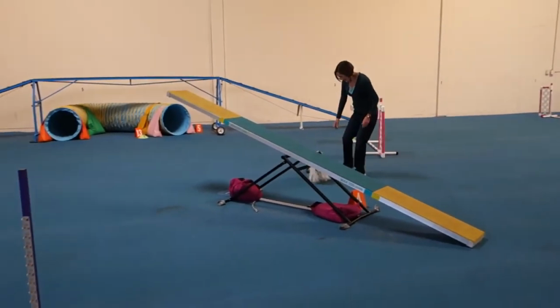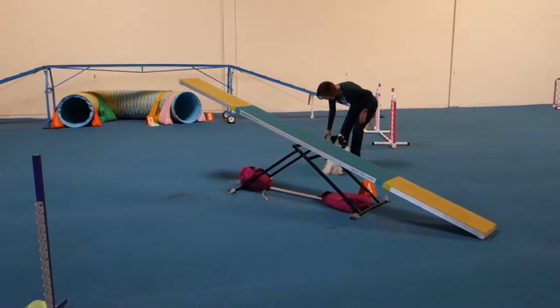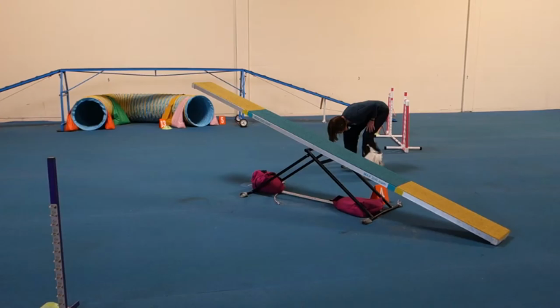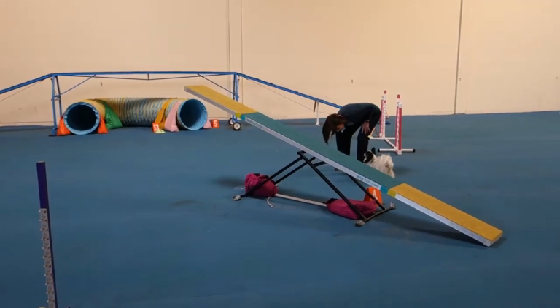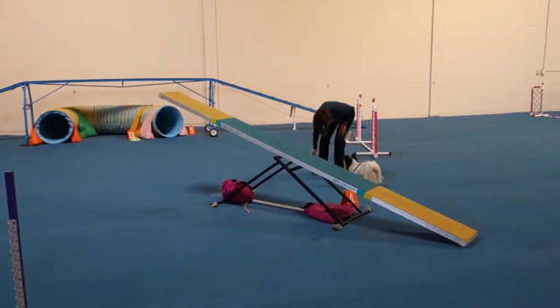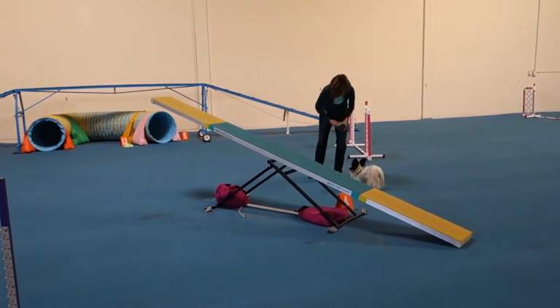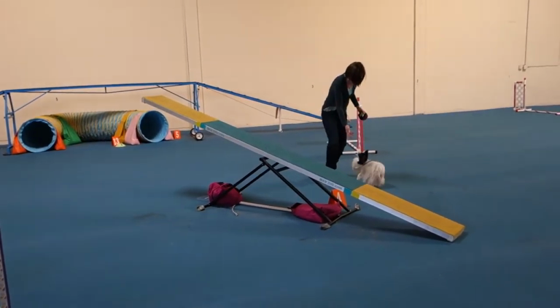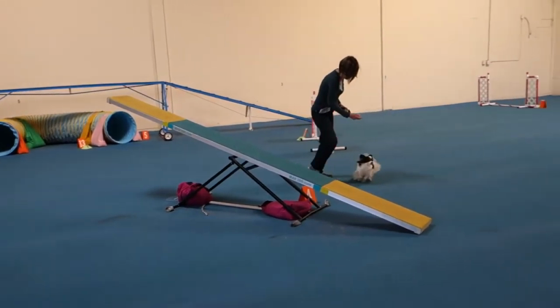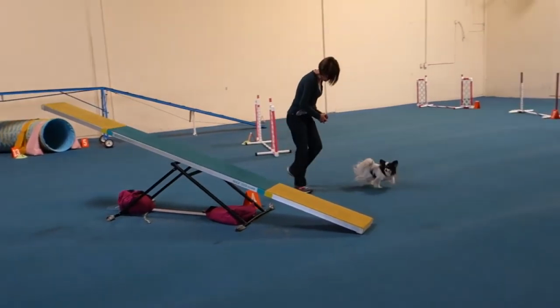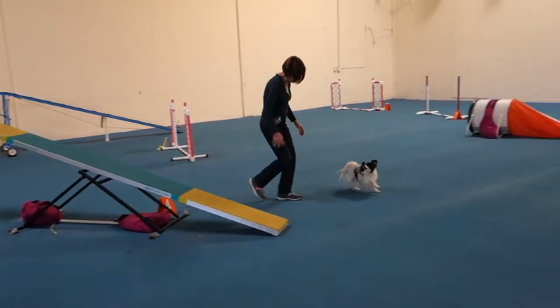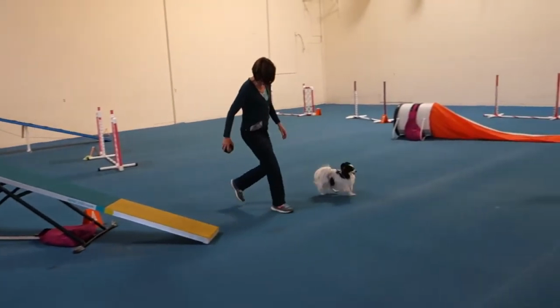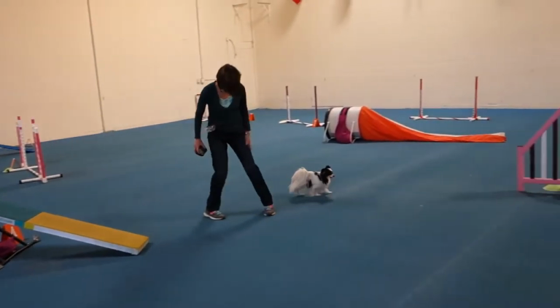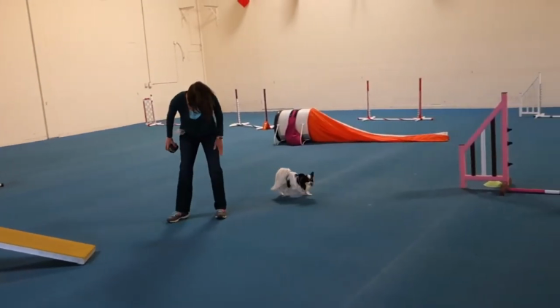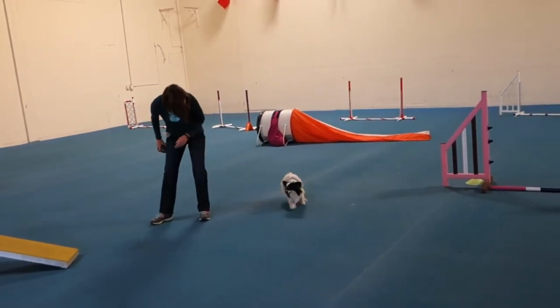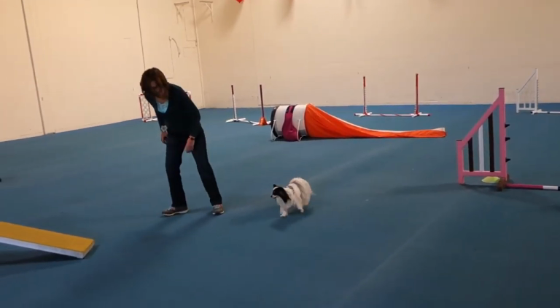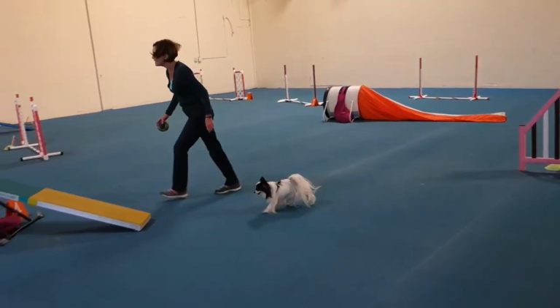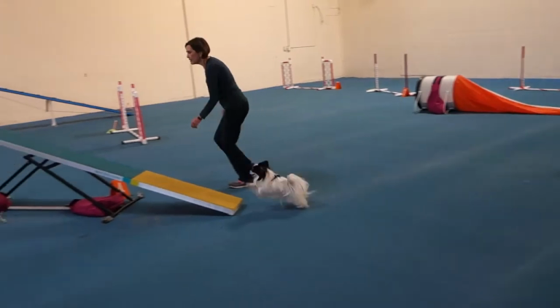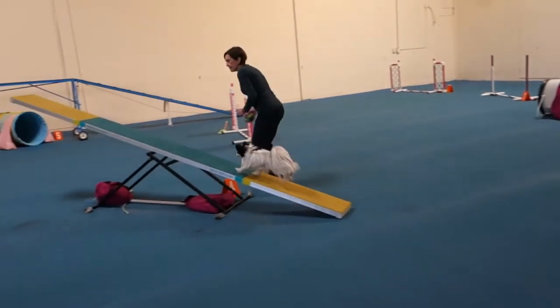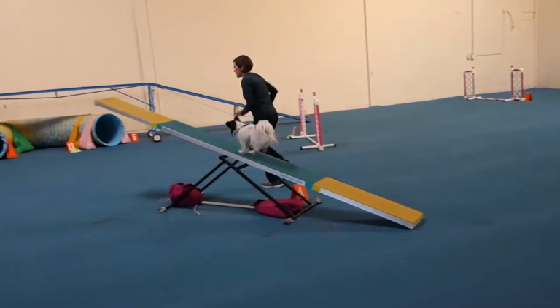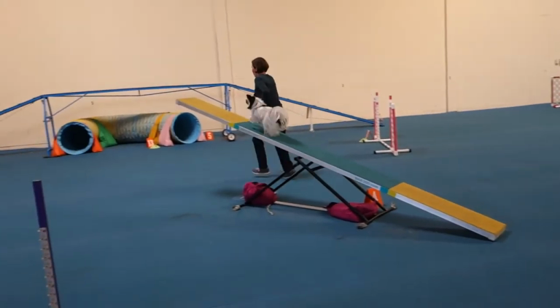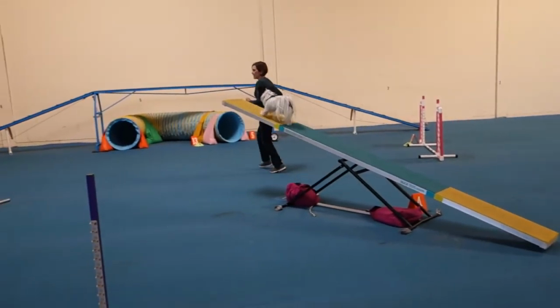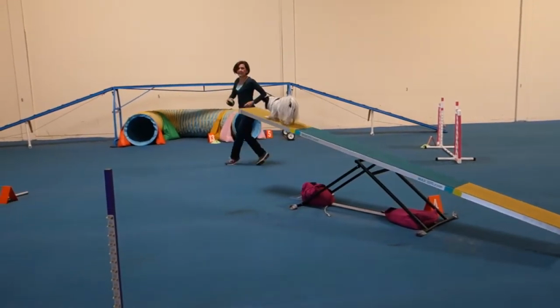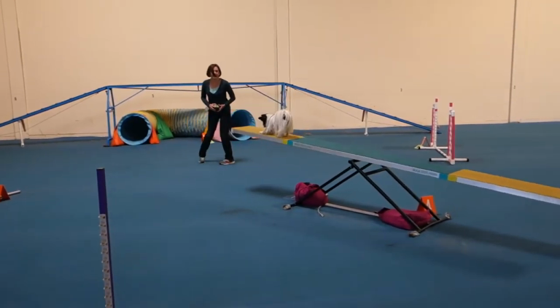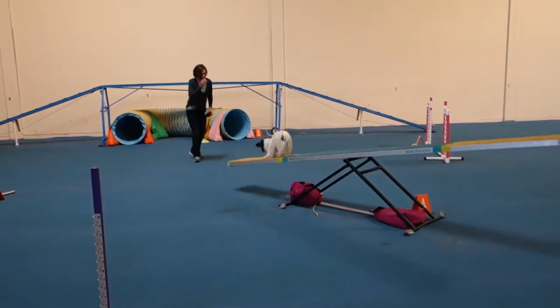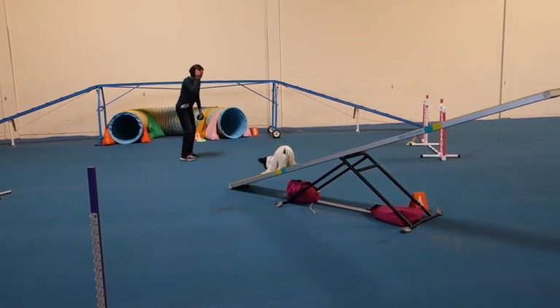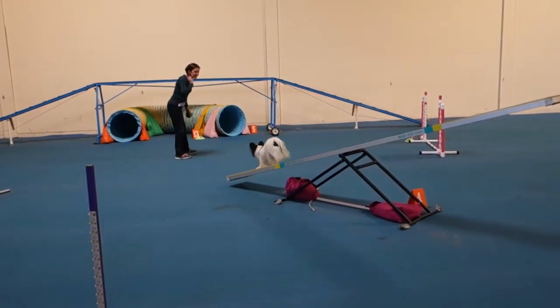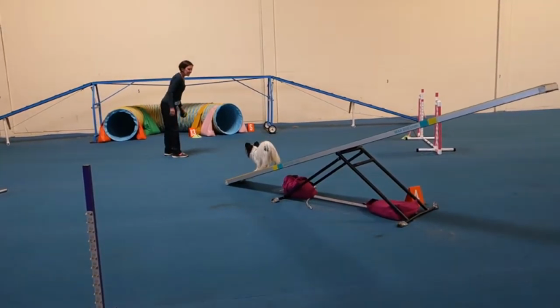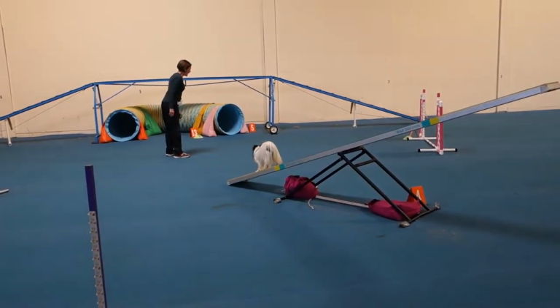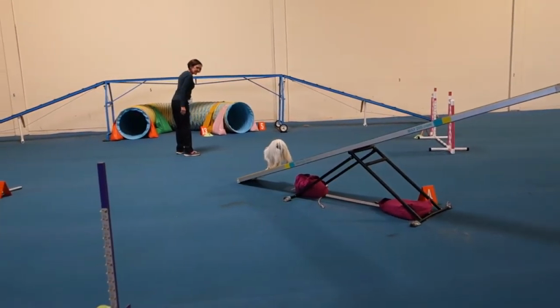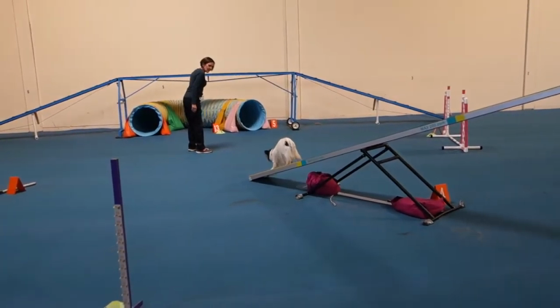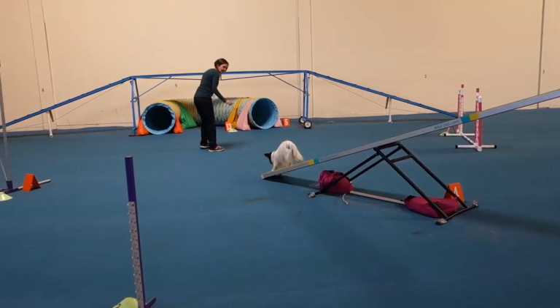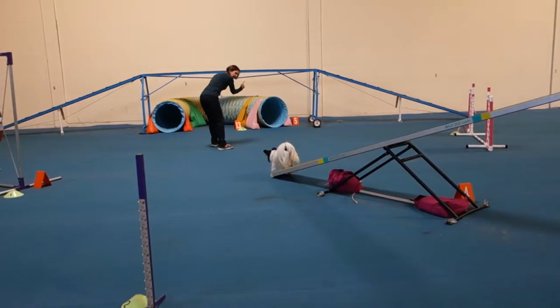Okay. Now your favorite. Ready? Jump. Peter. Good boy. Good boy, he does that again. Okay.